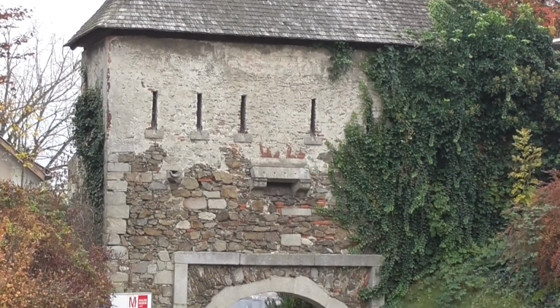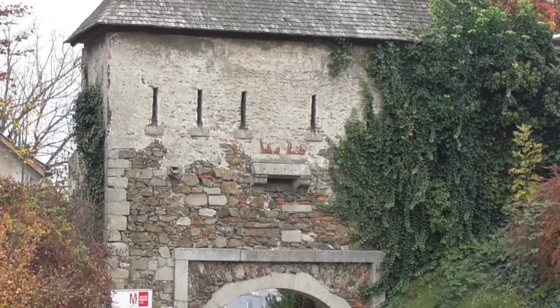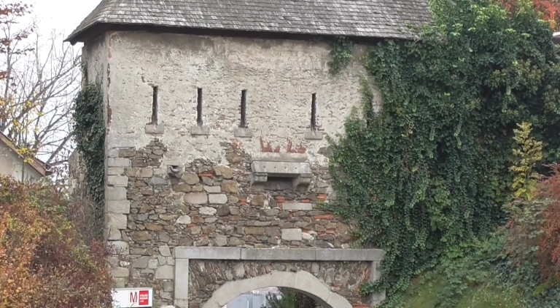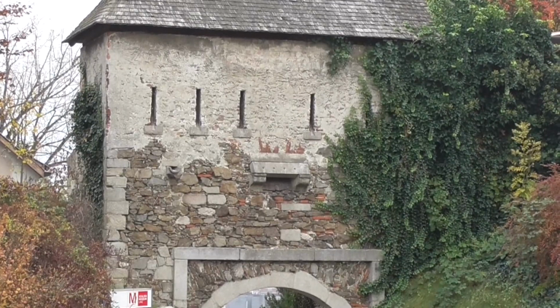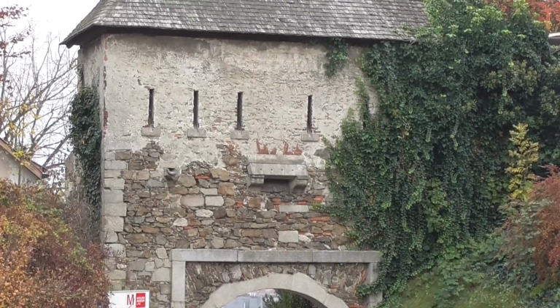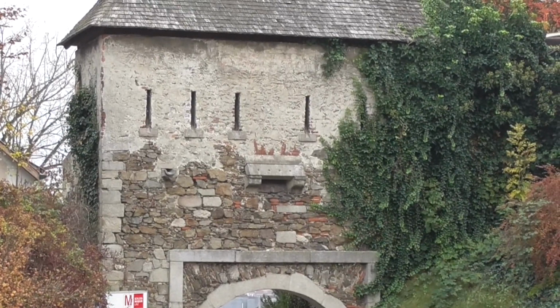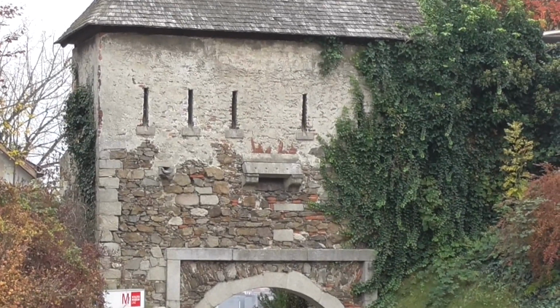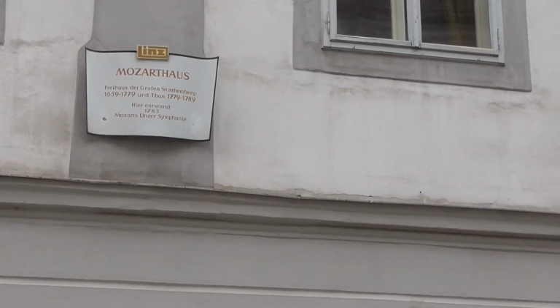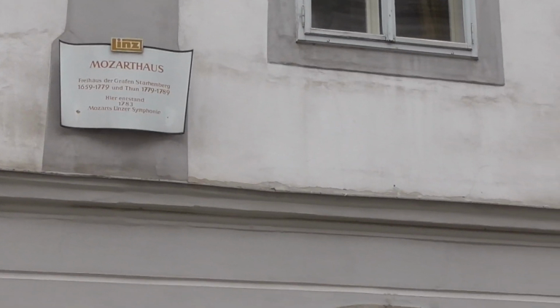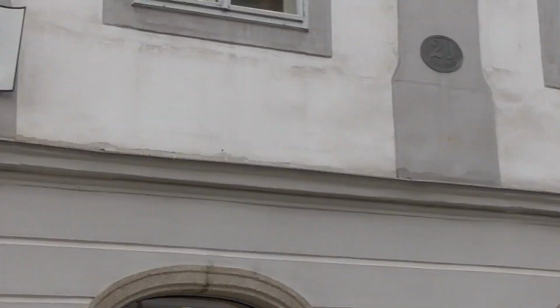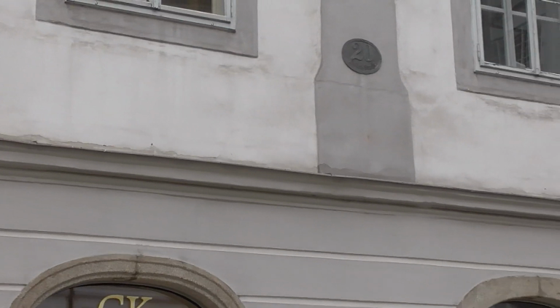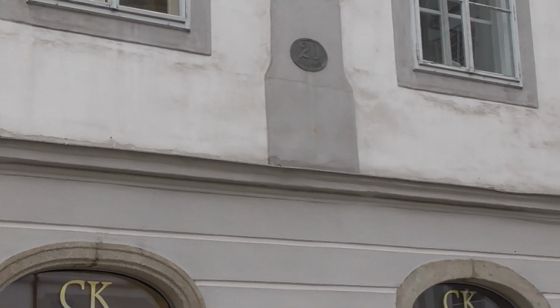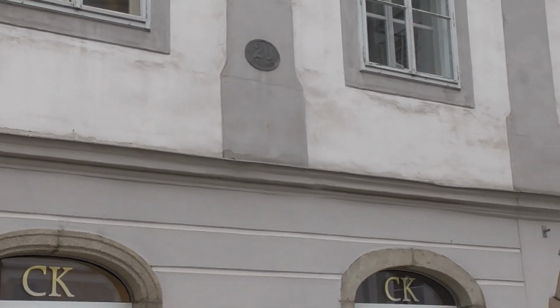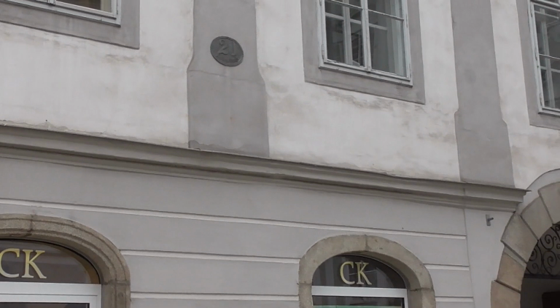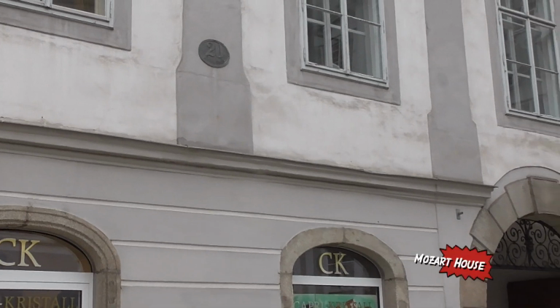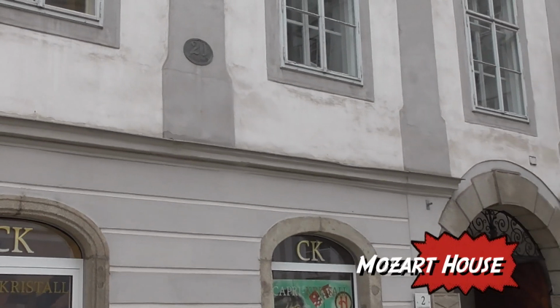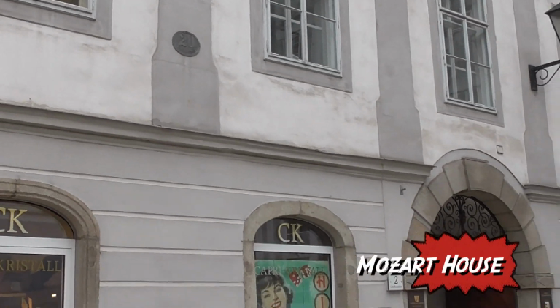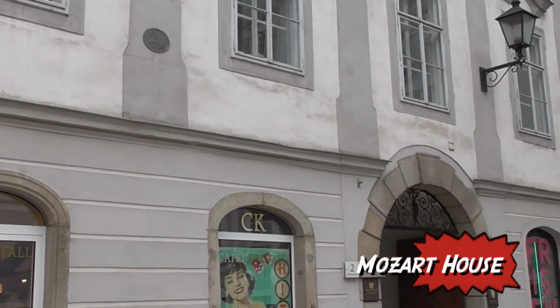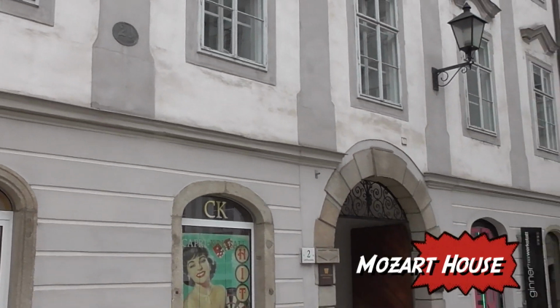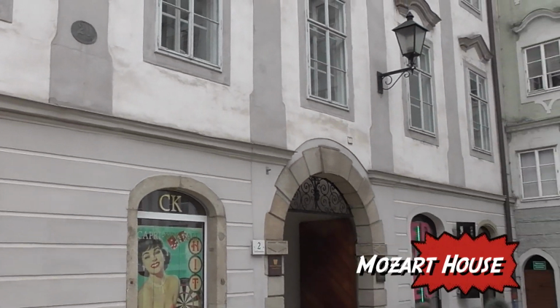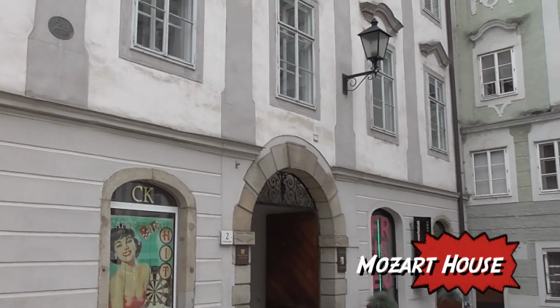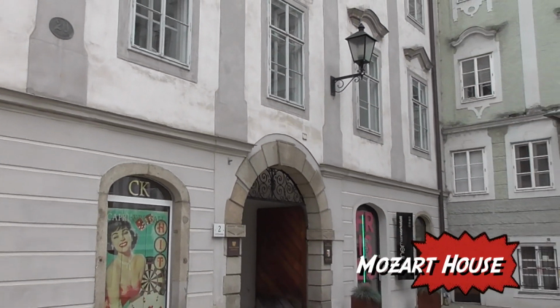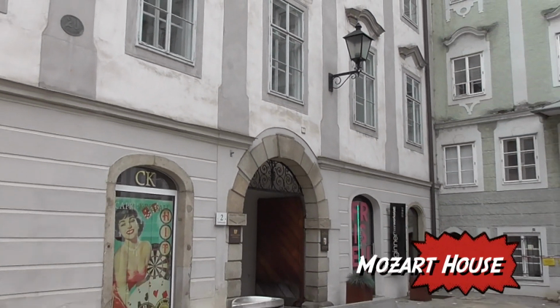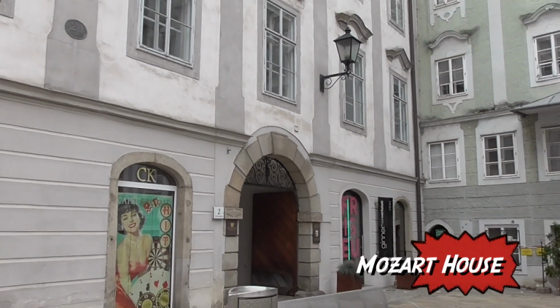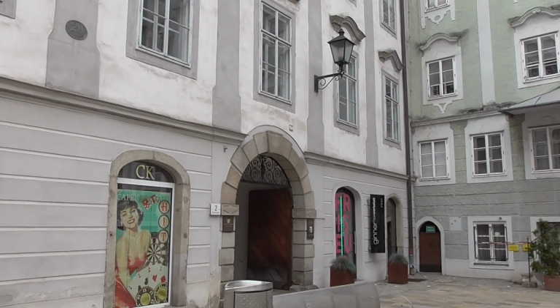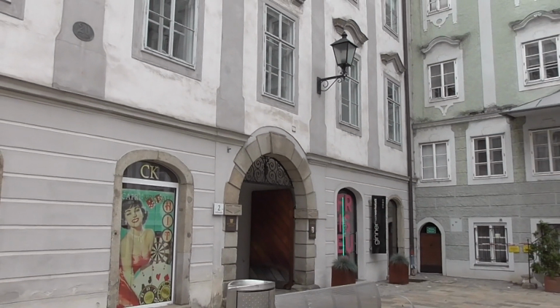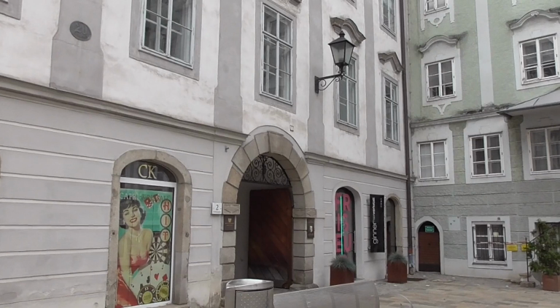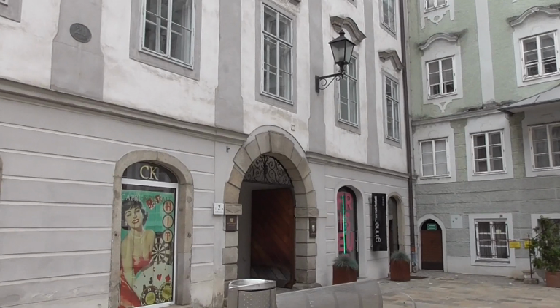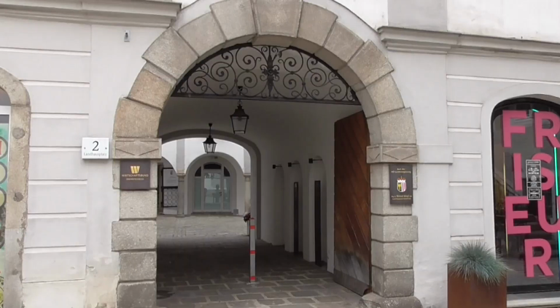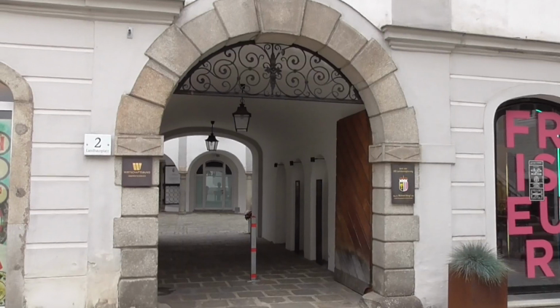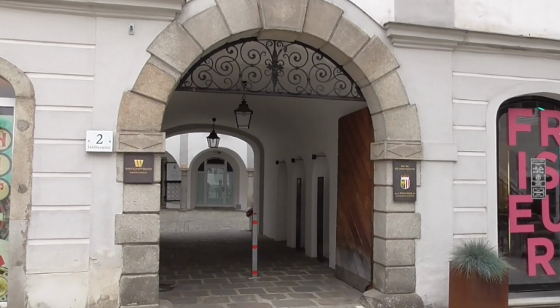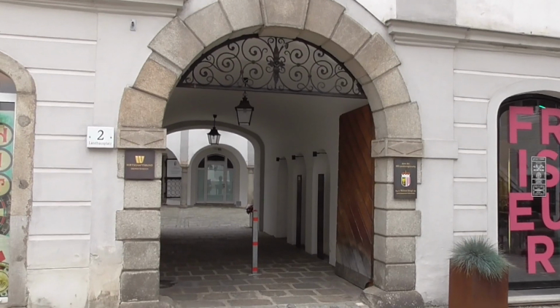Mozart wrote his Linzer Symphony in 1783, right here in this house.